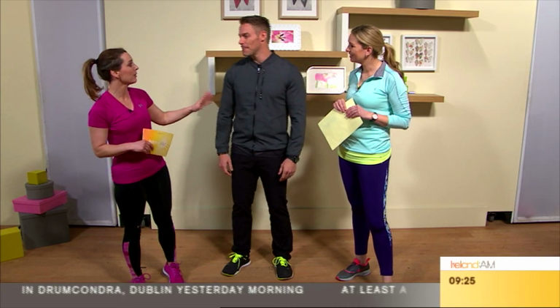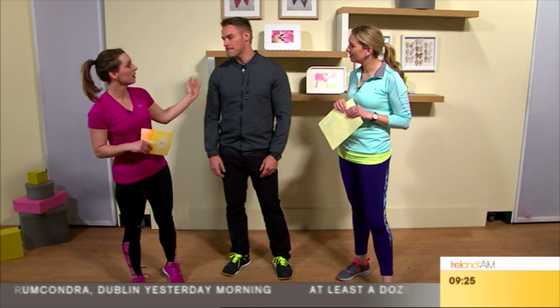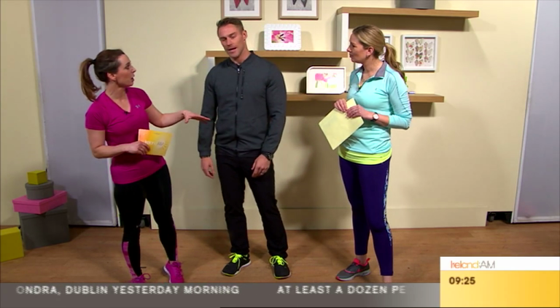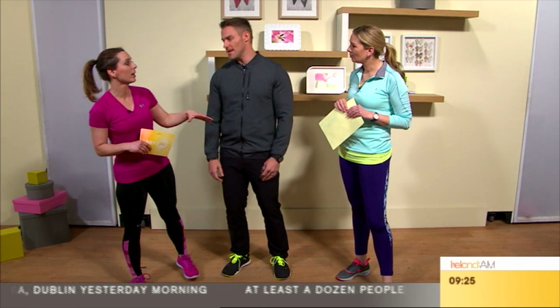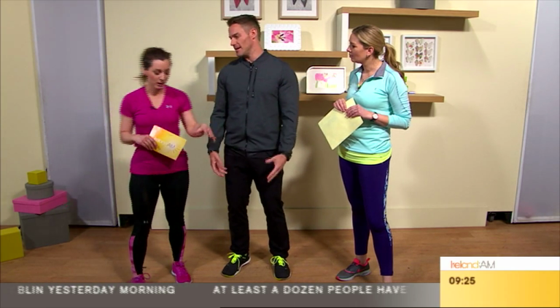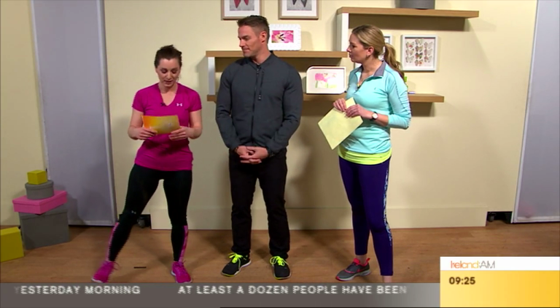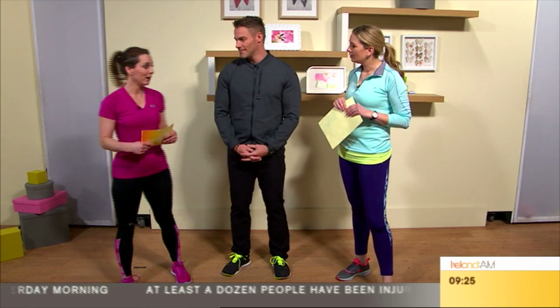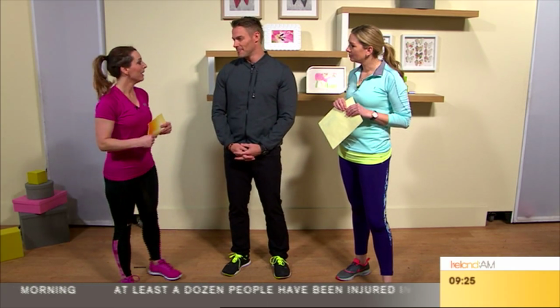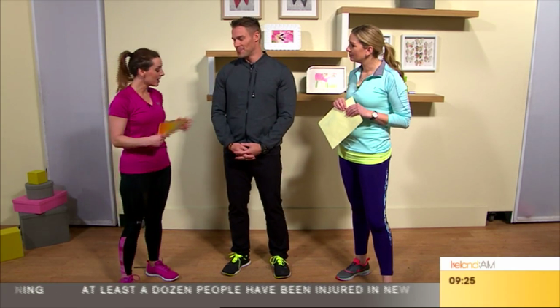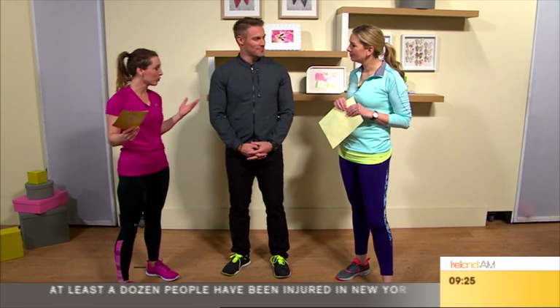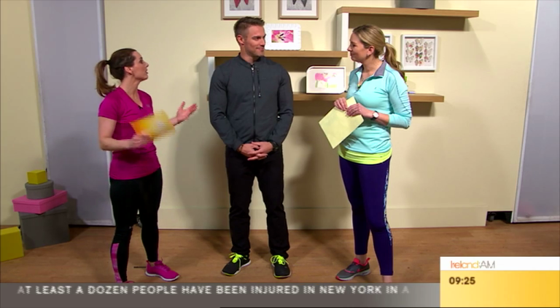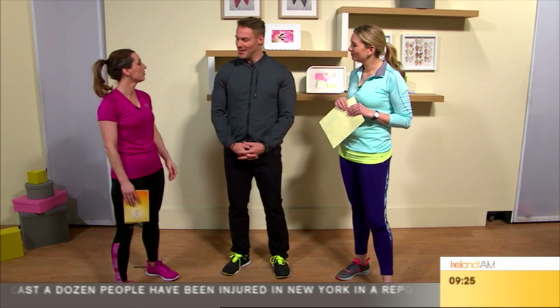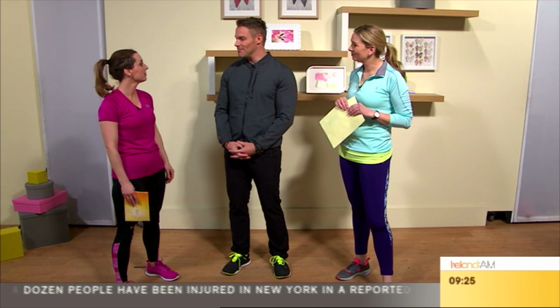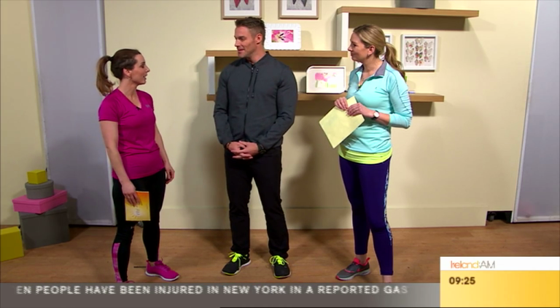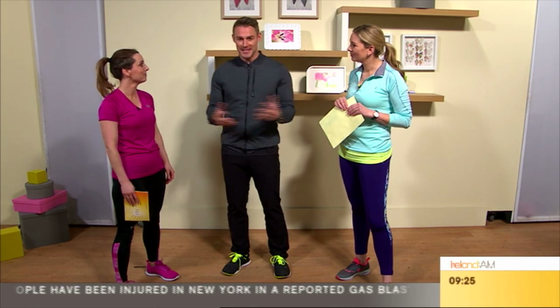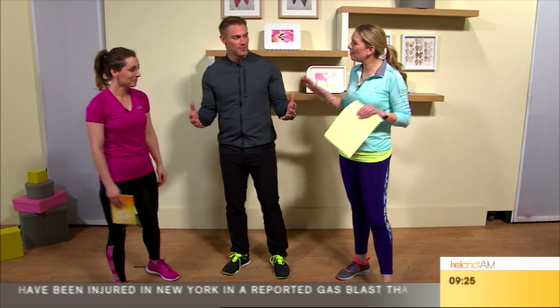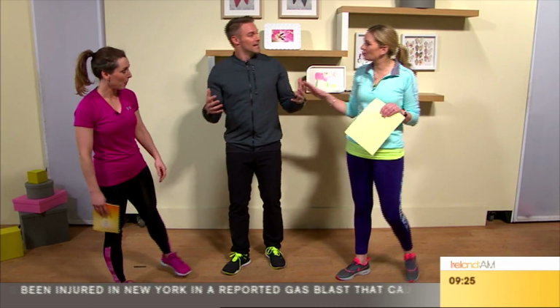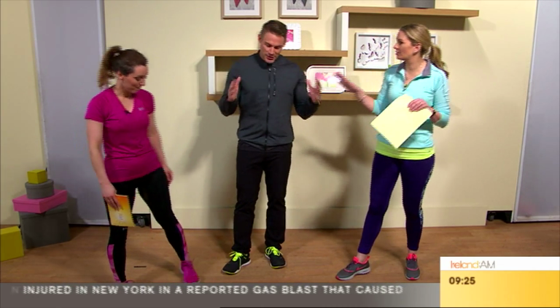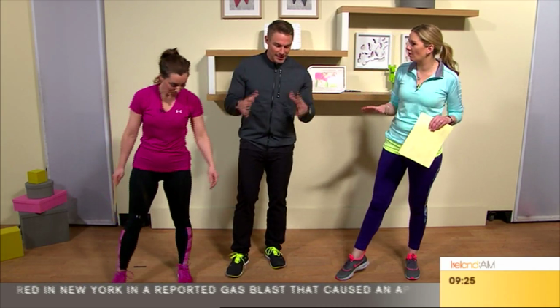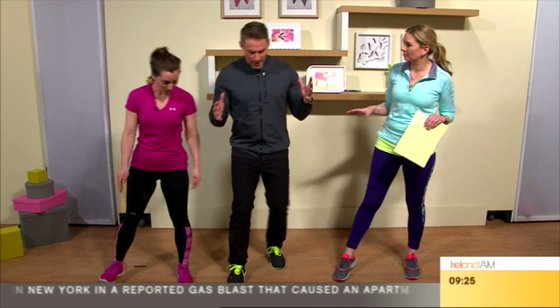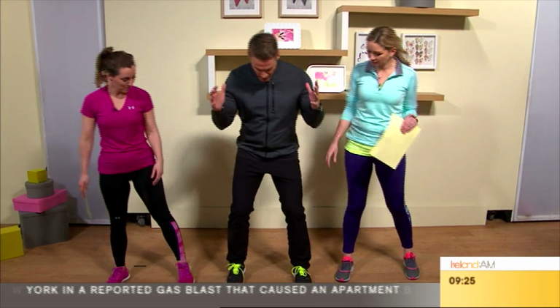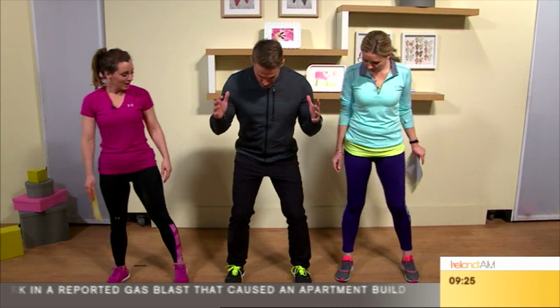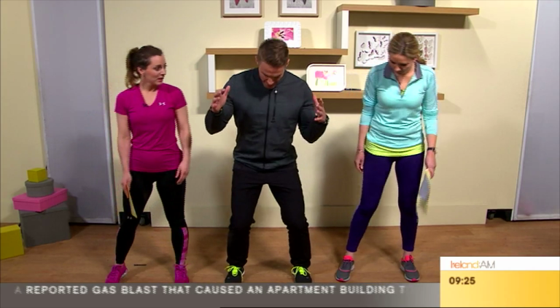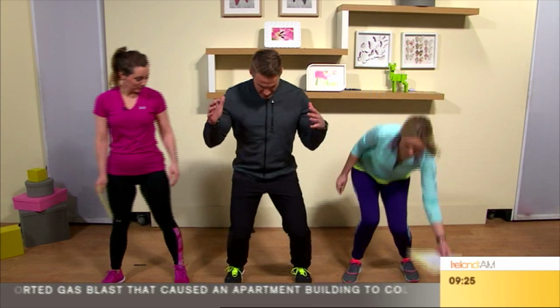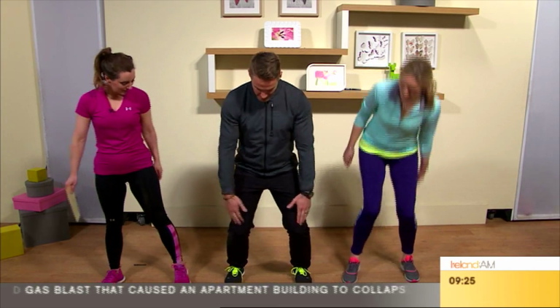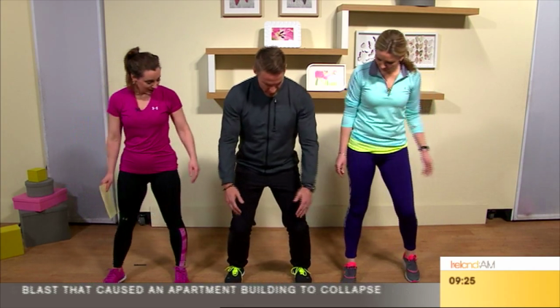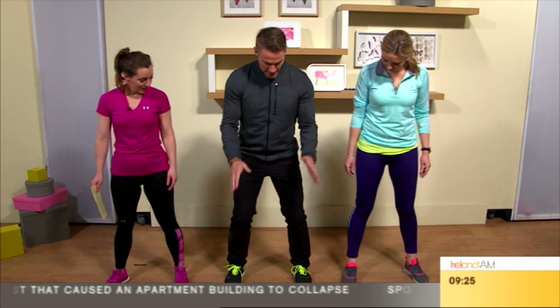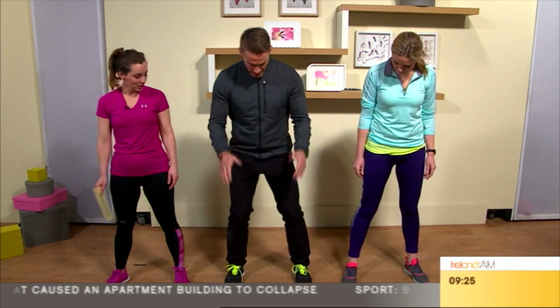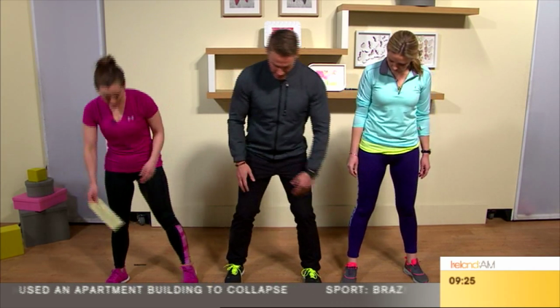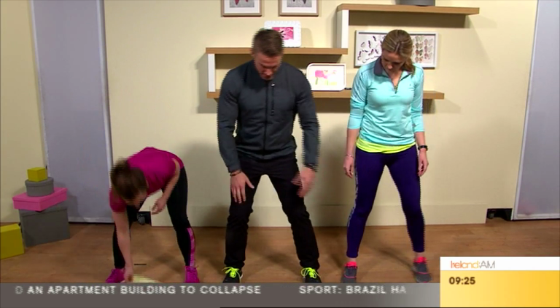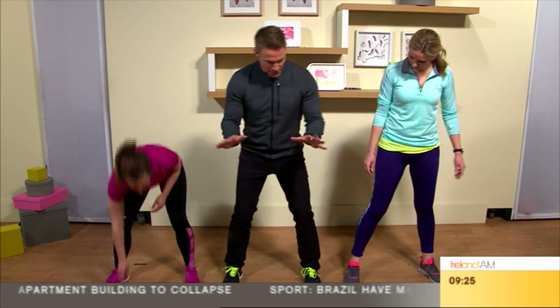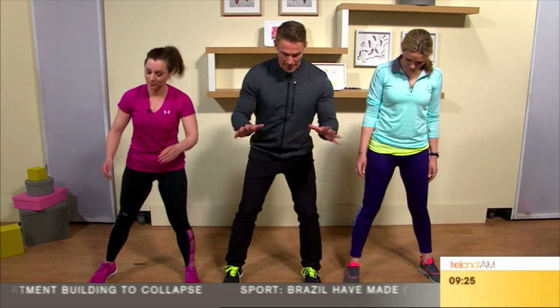There's not a huge amount of tickets left so people need to hurry up. Now, you're going to take us through a squat. It's a basic move — lots of people do squats, but they don't do them right. A lot of people do them onto their toes and let their knees go over their toes, and that's not the right way to do it.